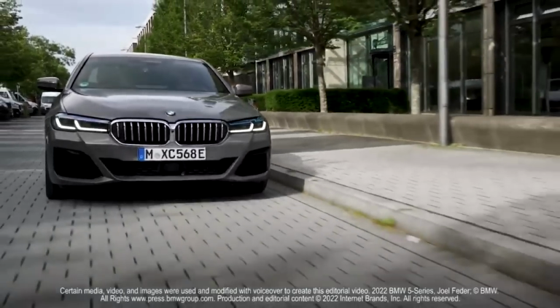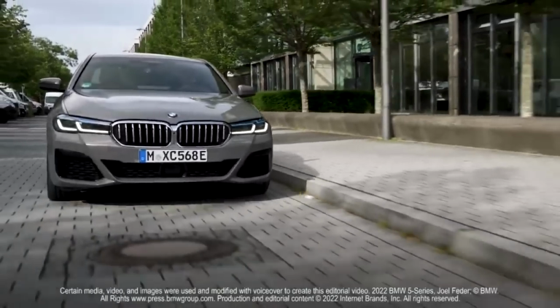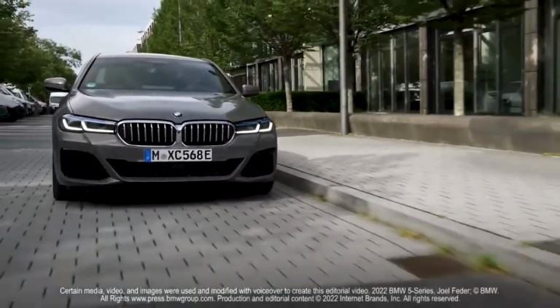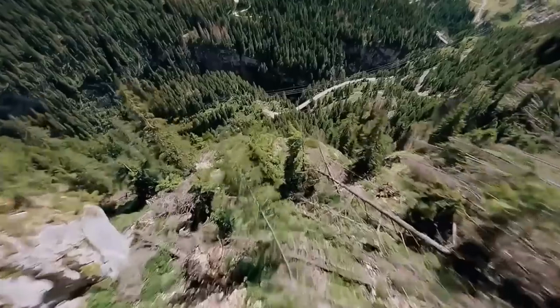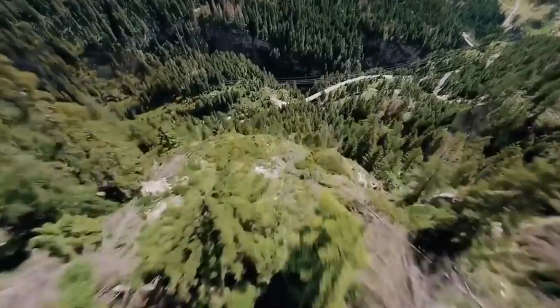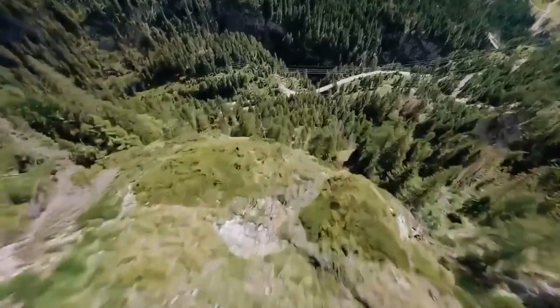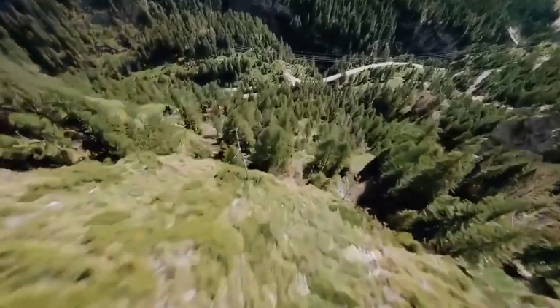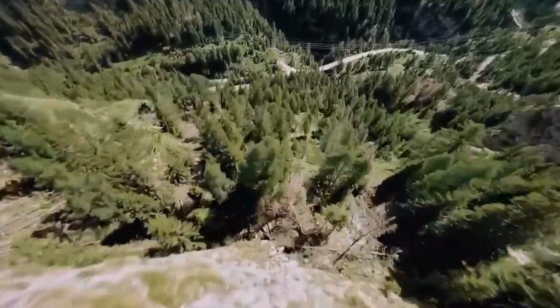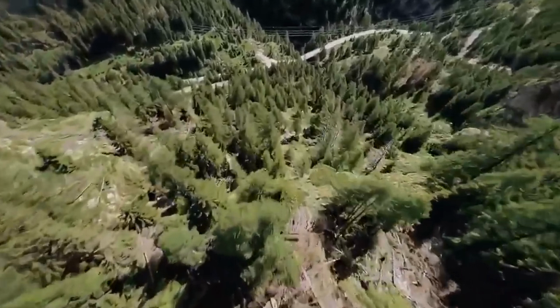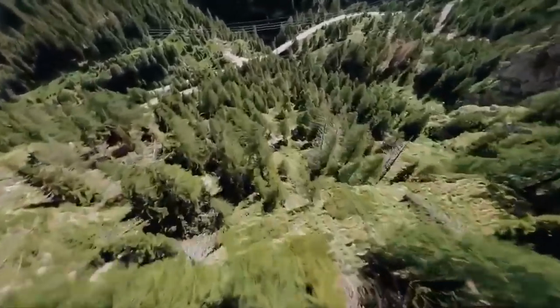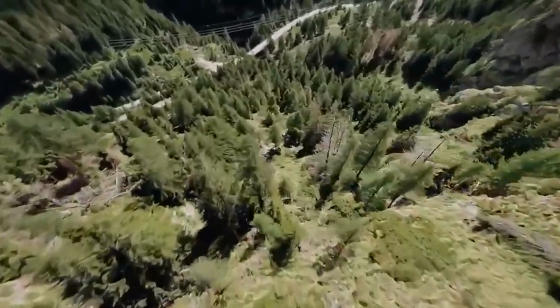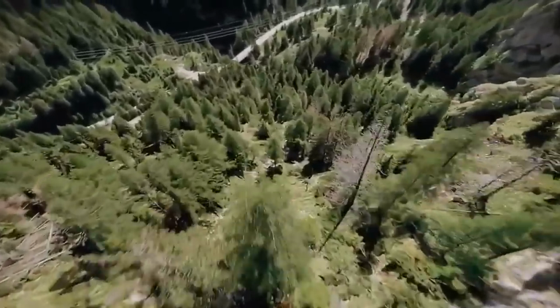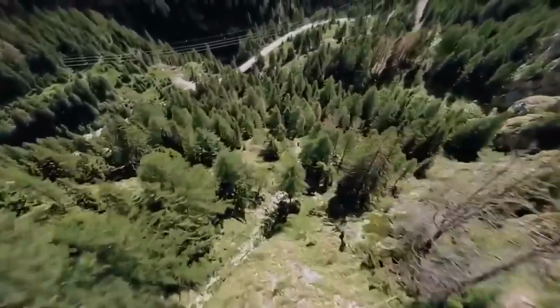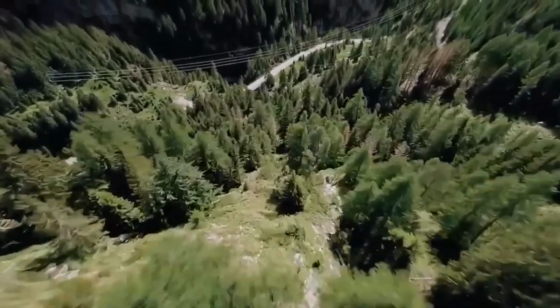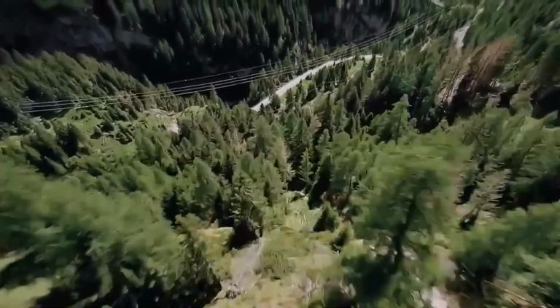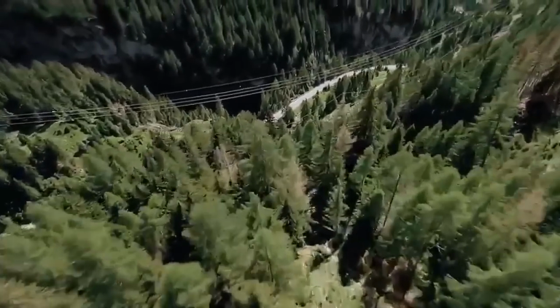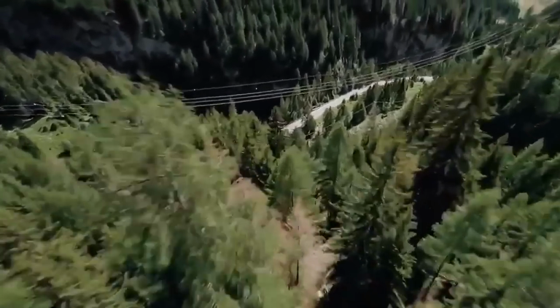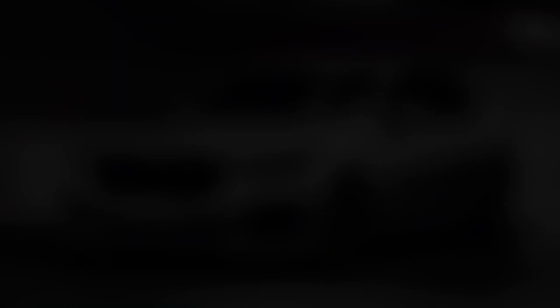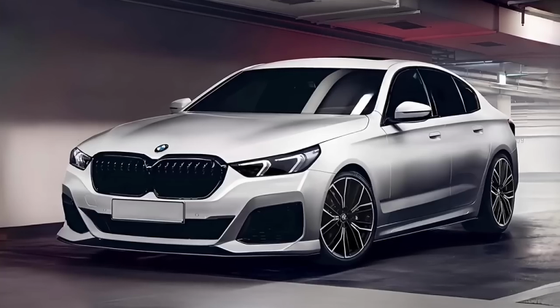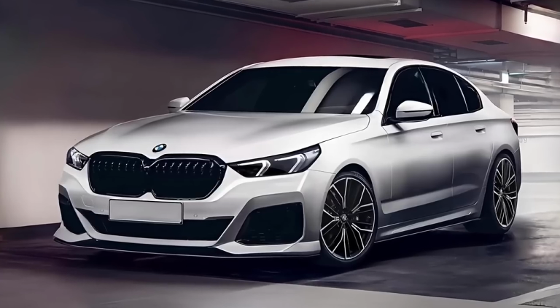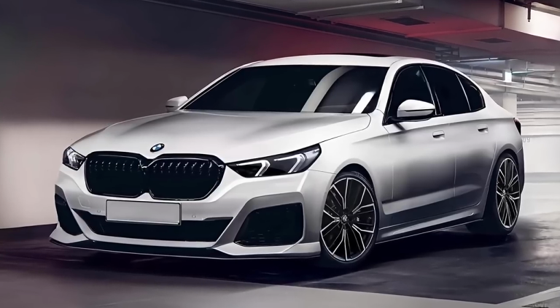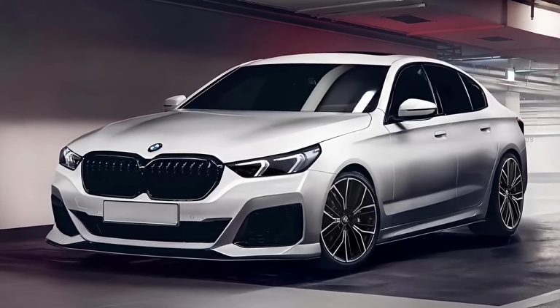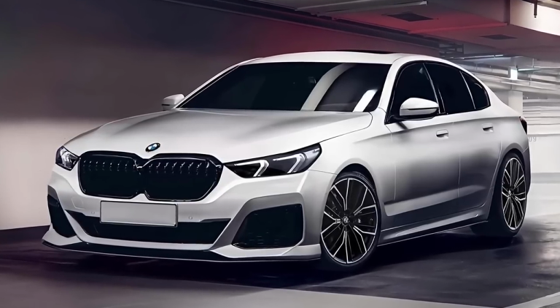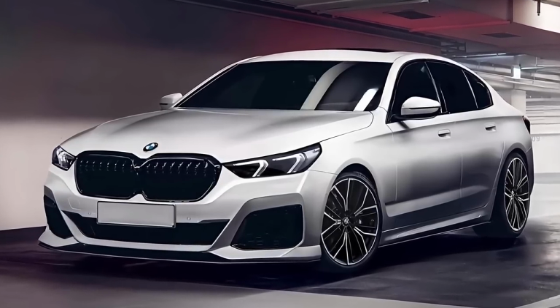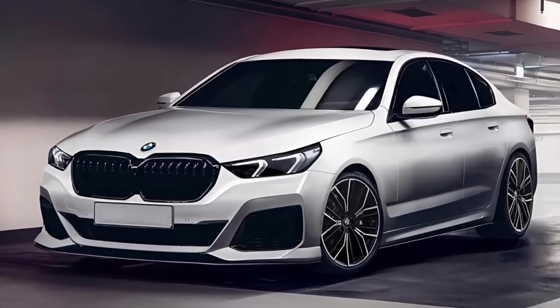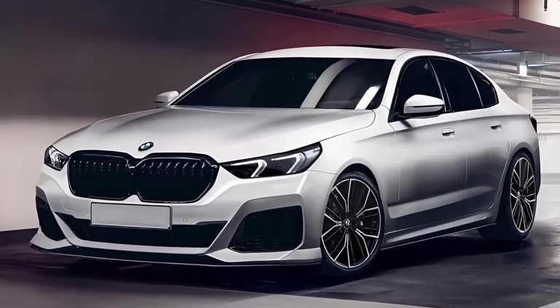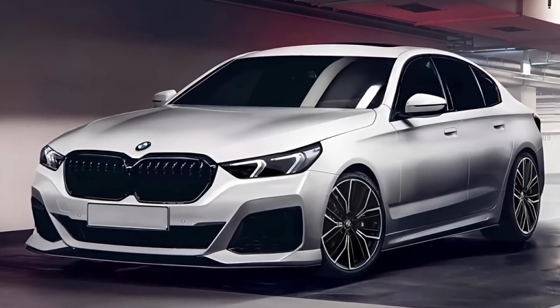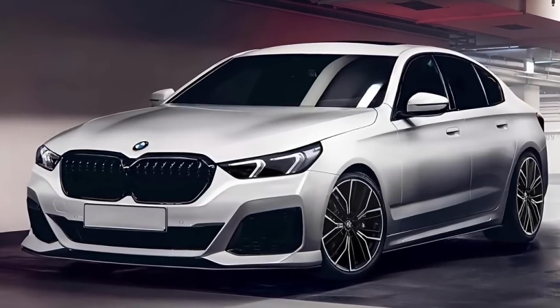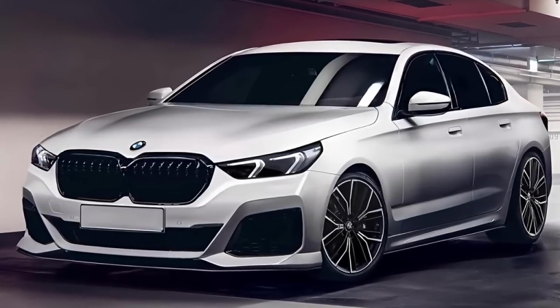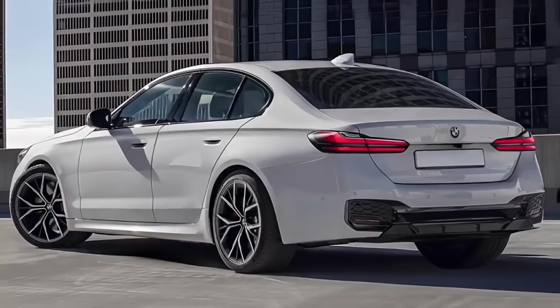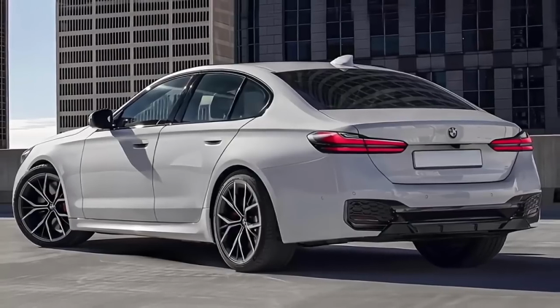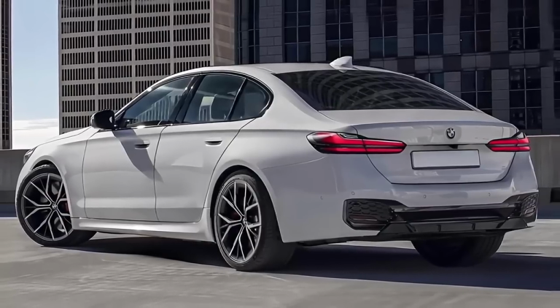The BMW 5 Series has always been known for its stylish and sleek look, and the 2024 model is no different. The exterior of the 2024 5 Series is sleek and athletic, with clean lines and a low, broad stance.